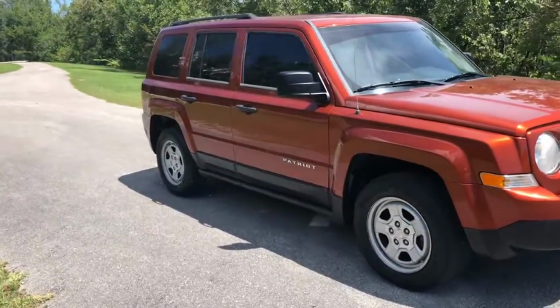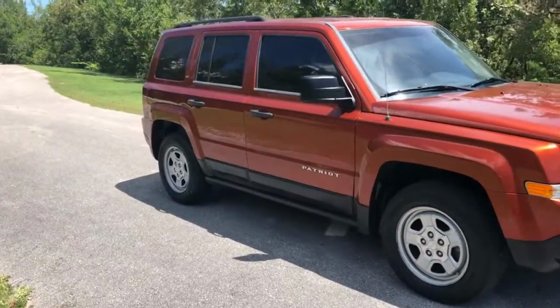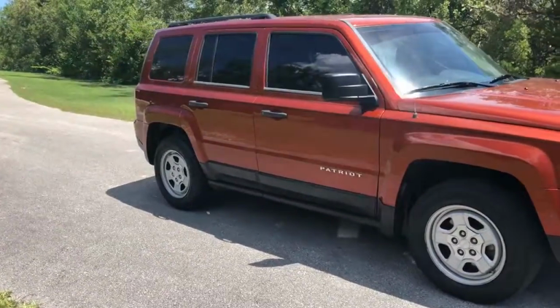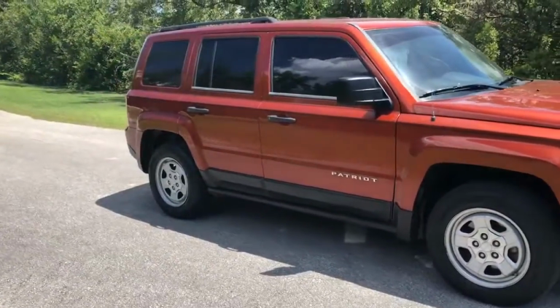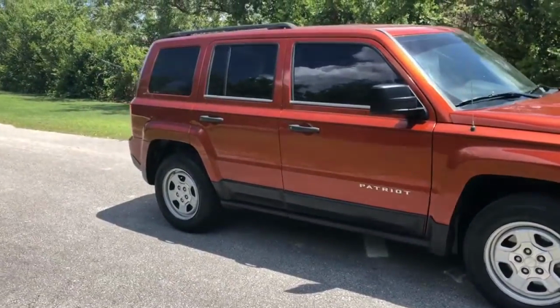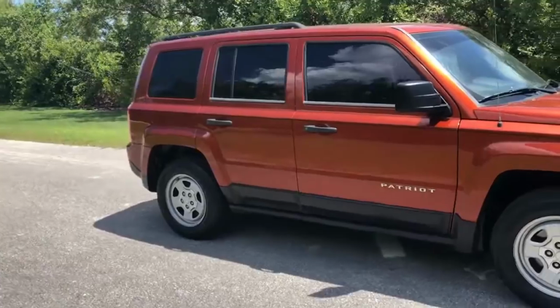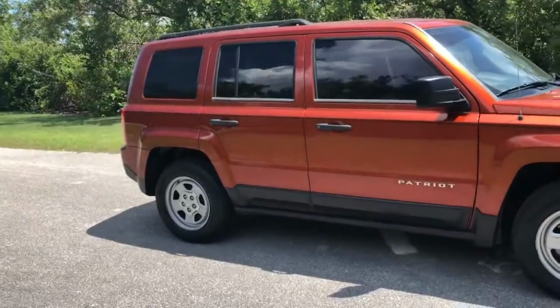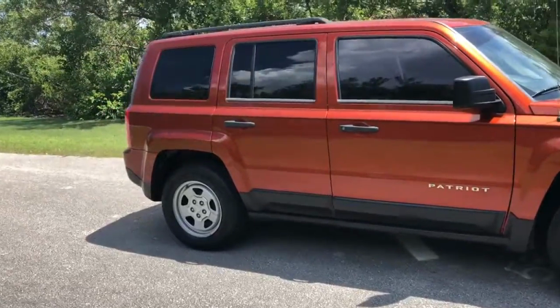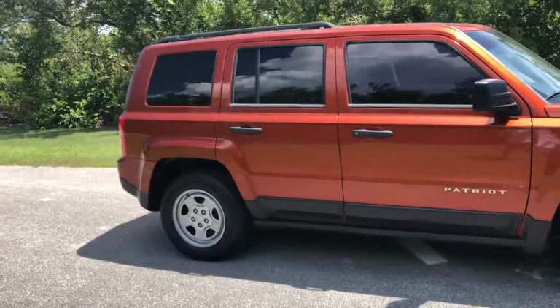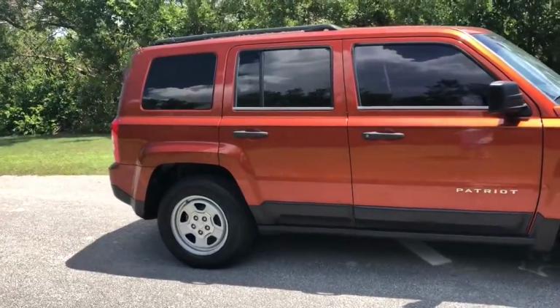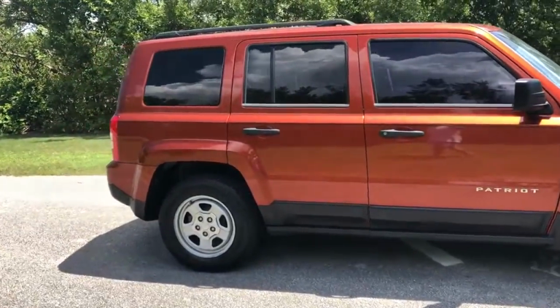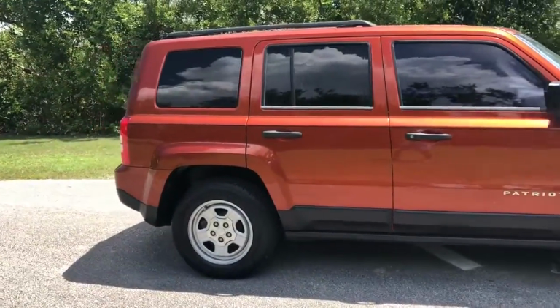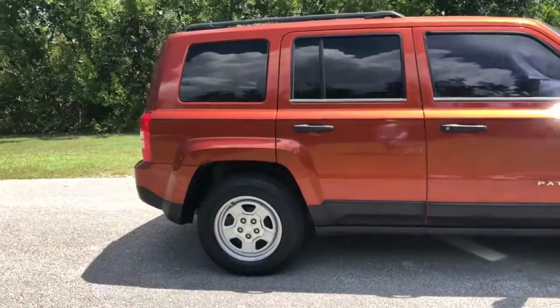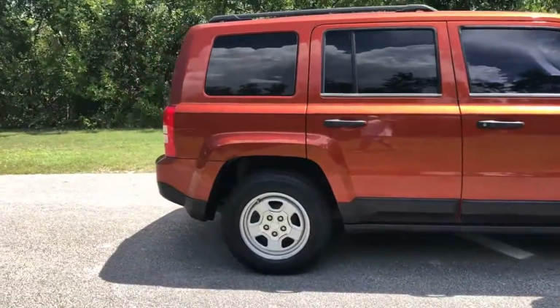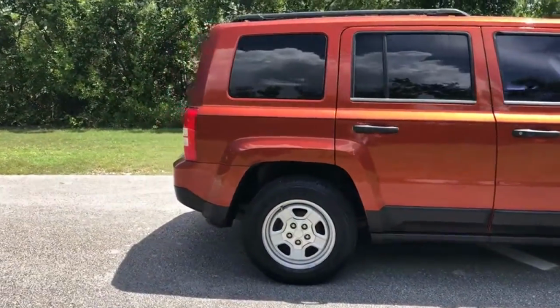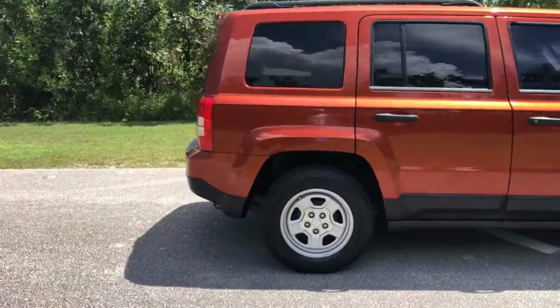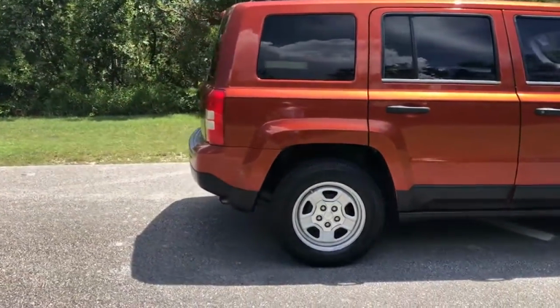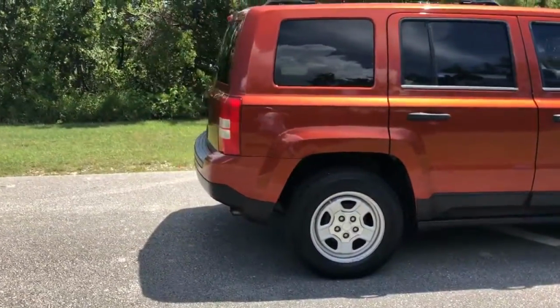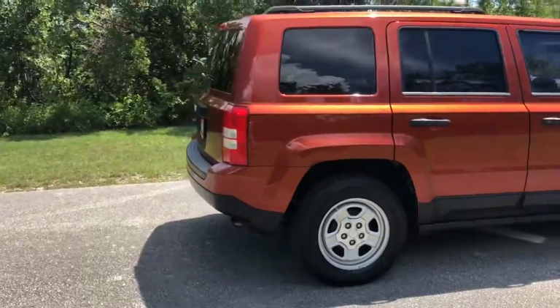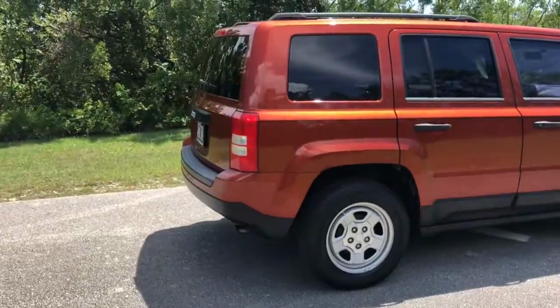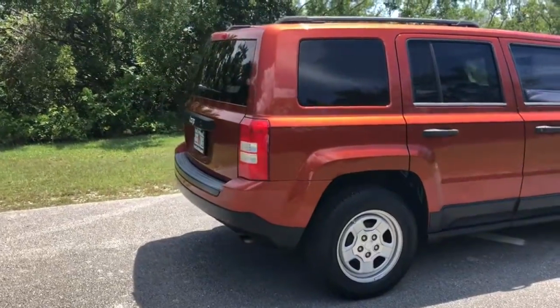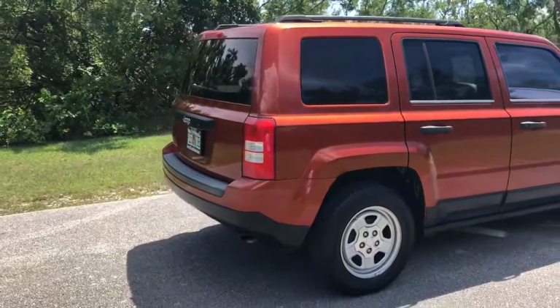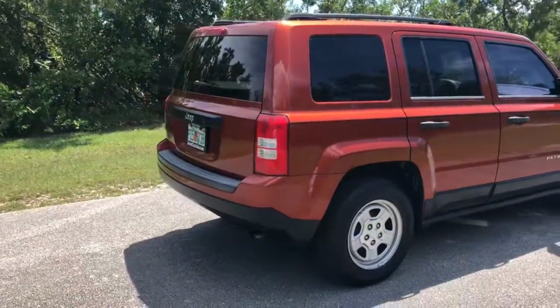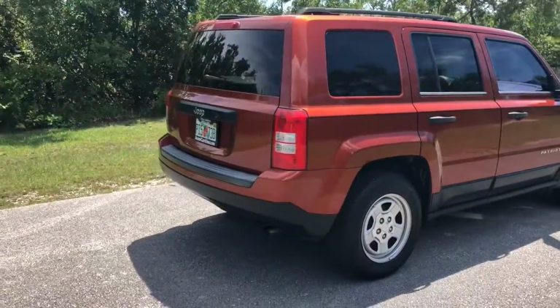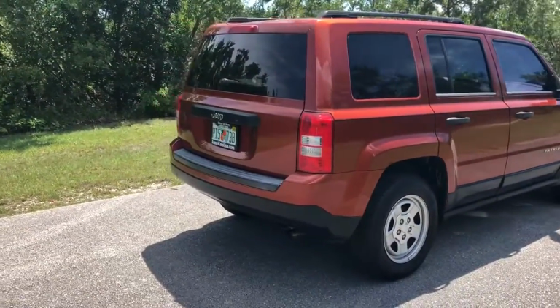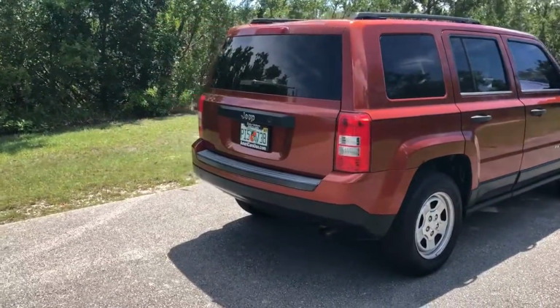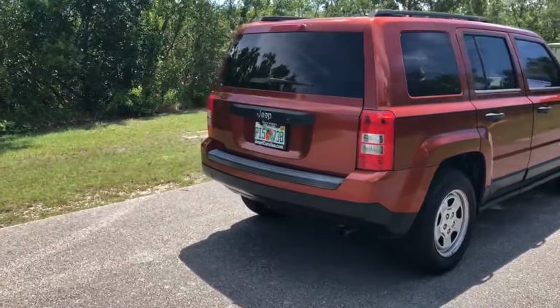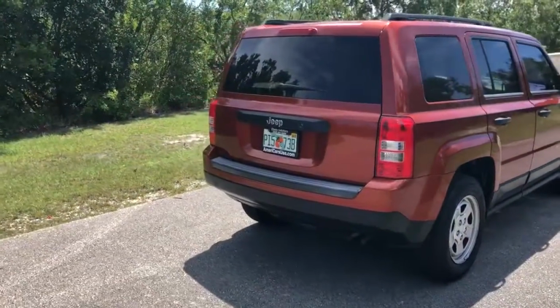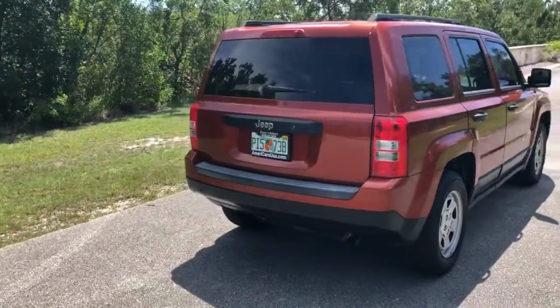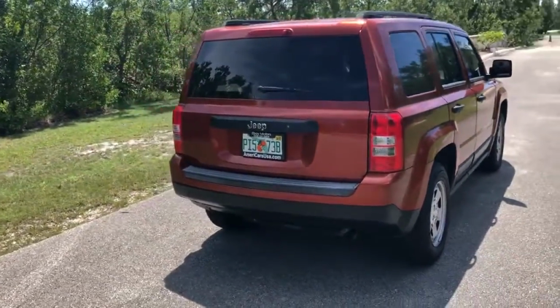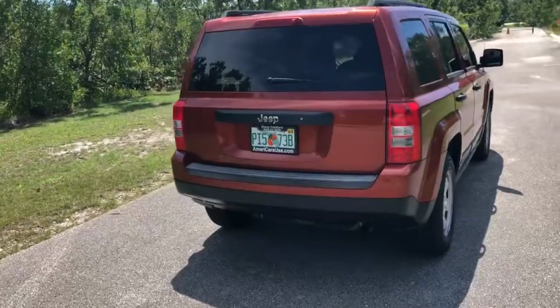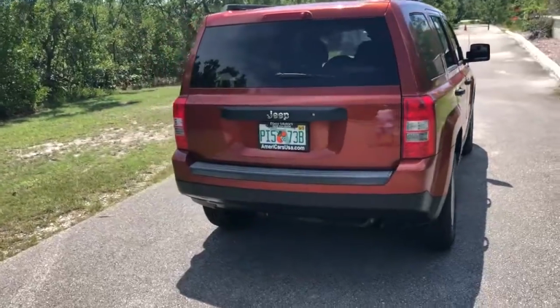The truck is really clean inside and outside. It runs and drives beautifully. Tires are in good shape. These little Jeeps are a lot of fun to drive.